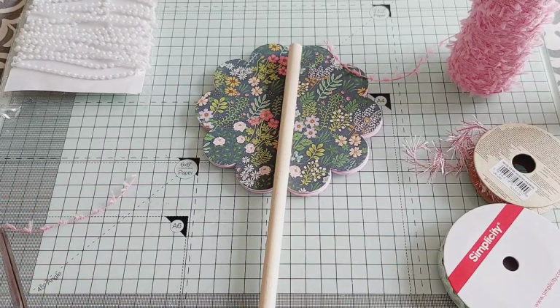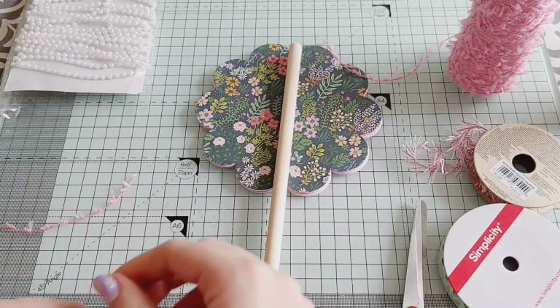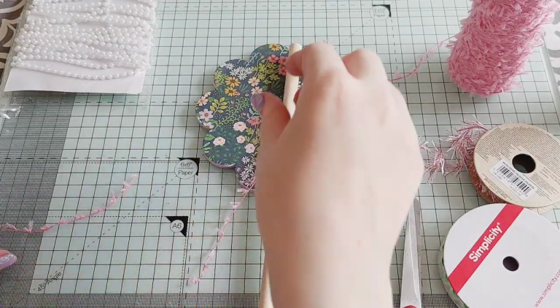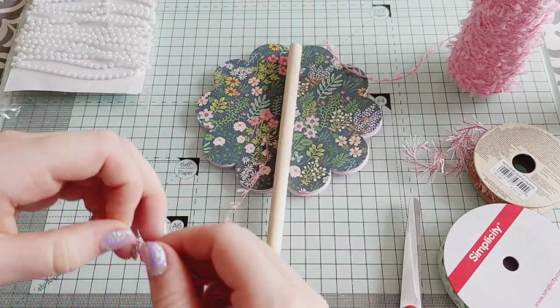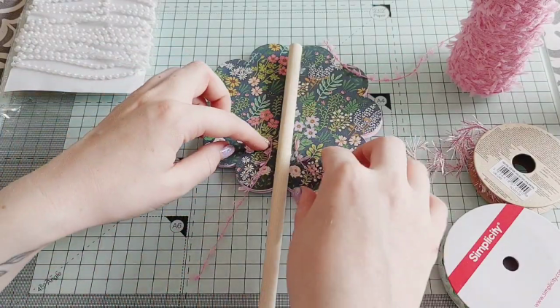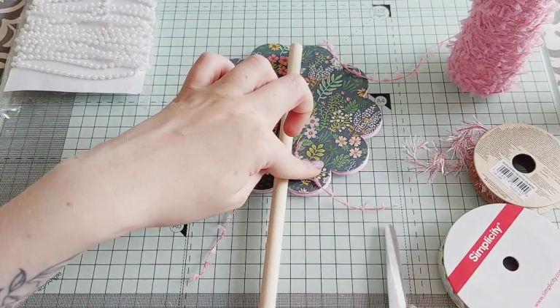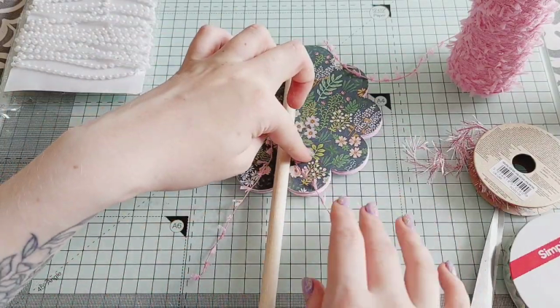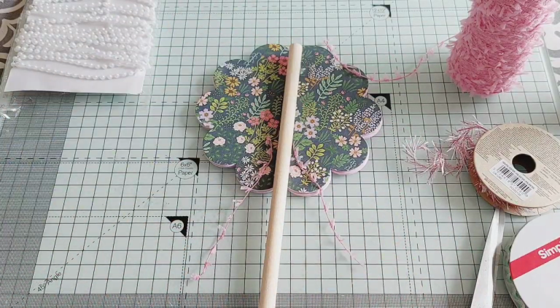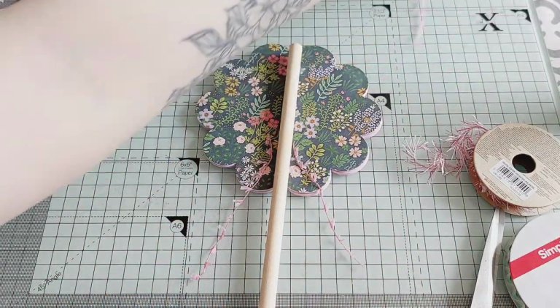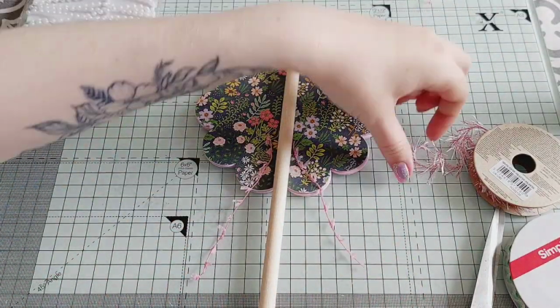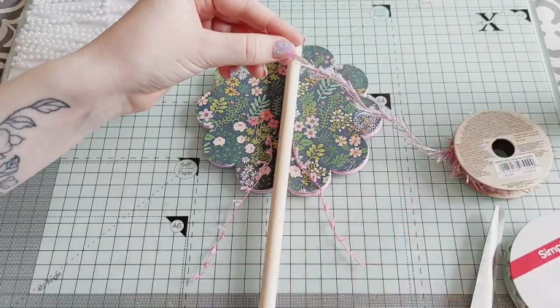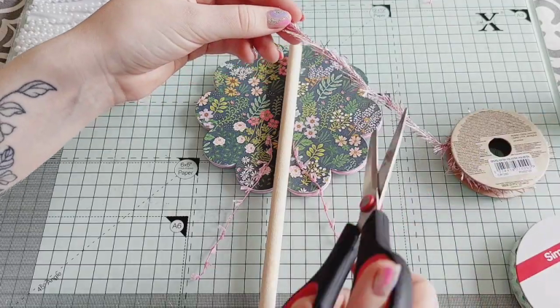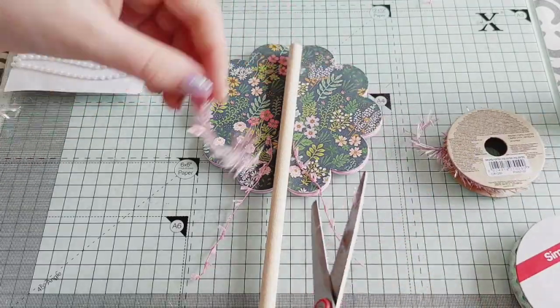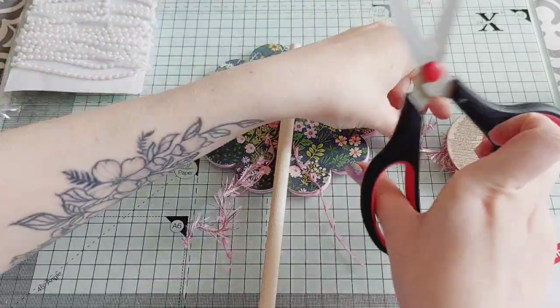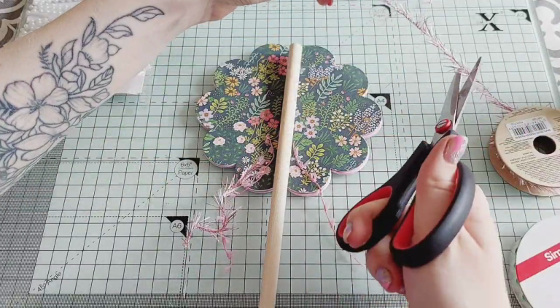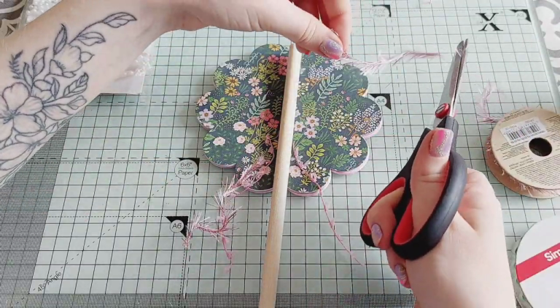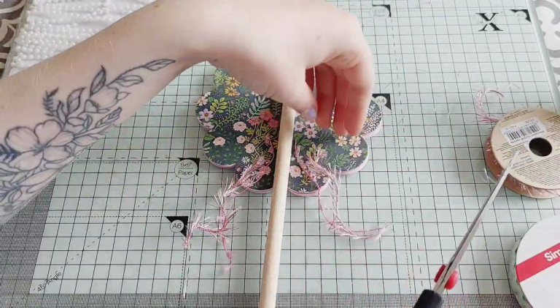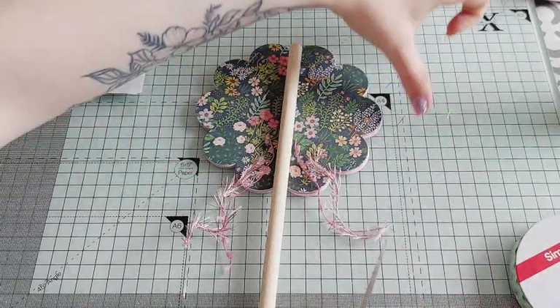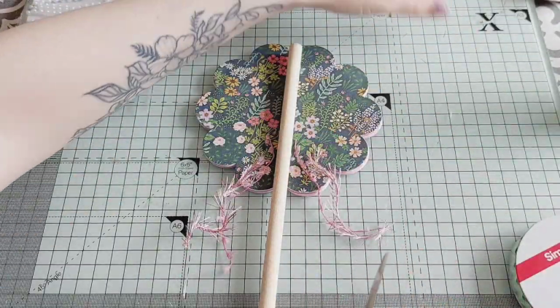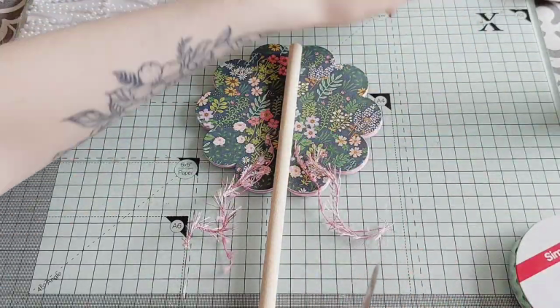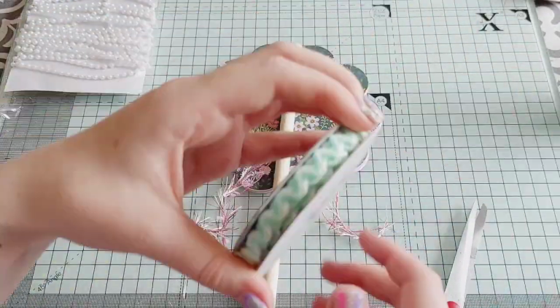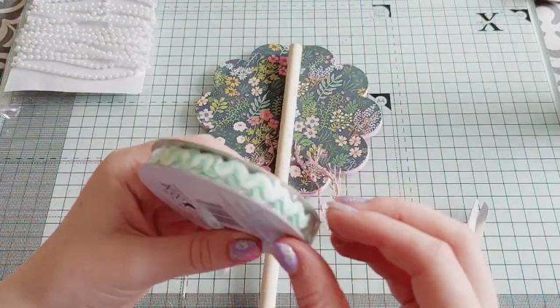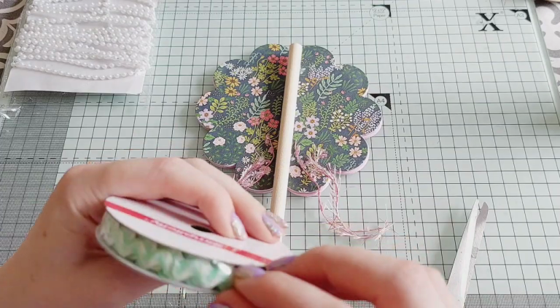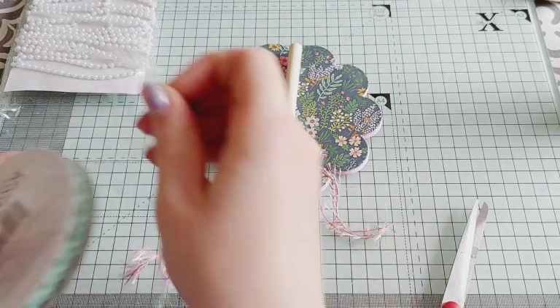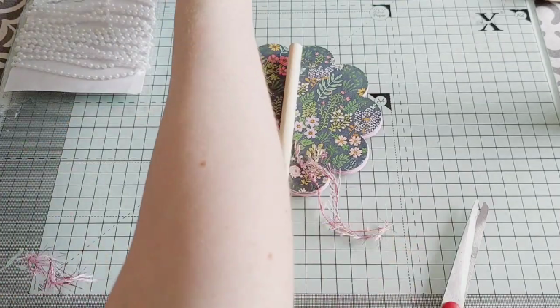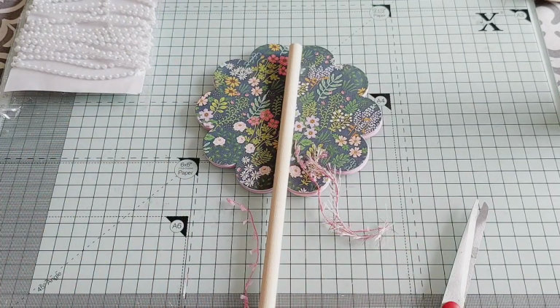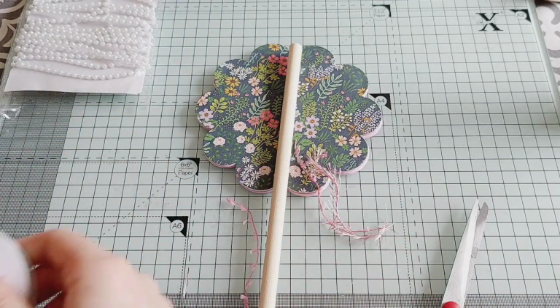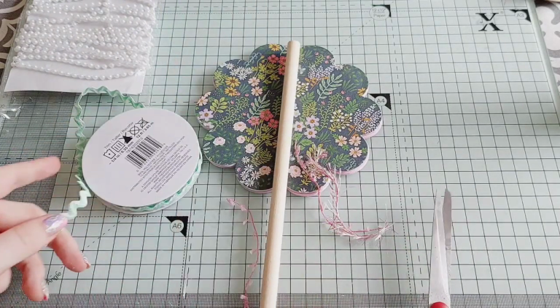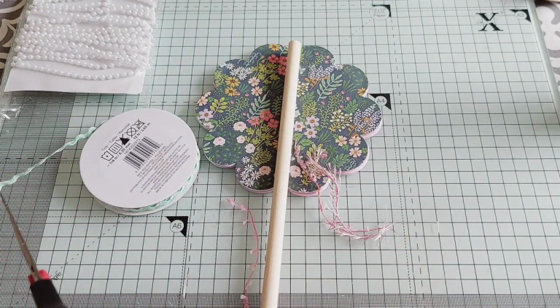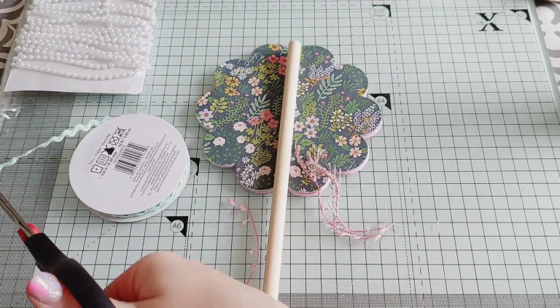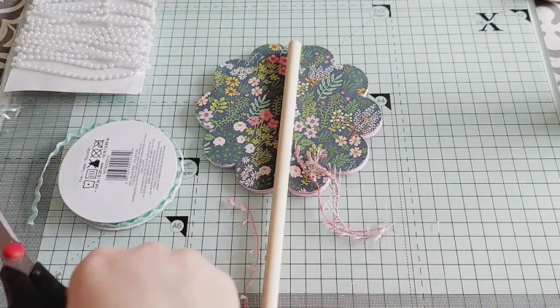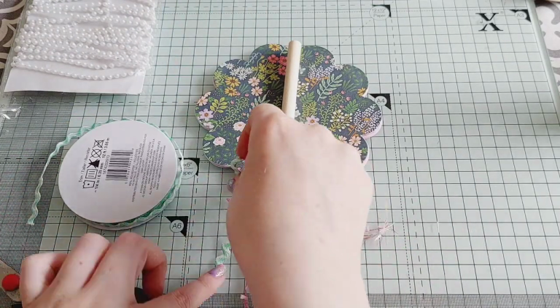I keep bashing into the tripod with my head, making you all dizzy! So let's cut all these ribbons roughly to size and then I'm going to stick them all on with hot glue.